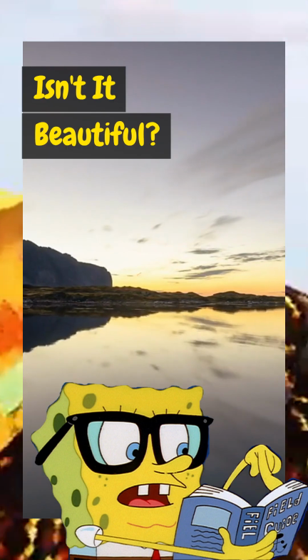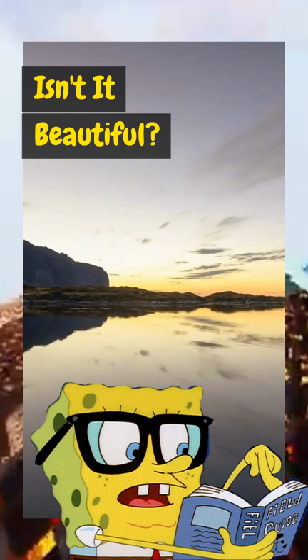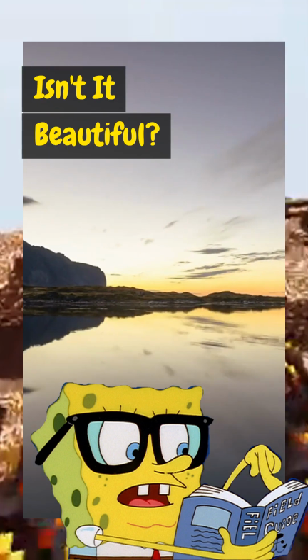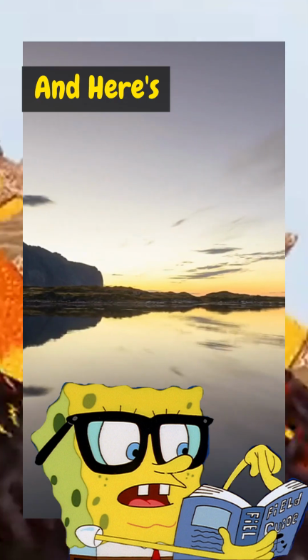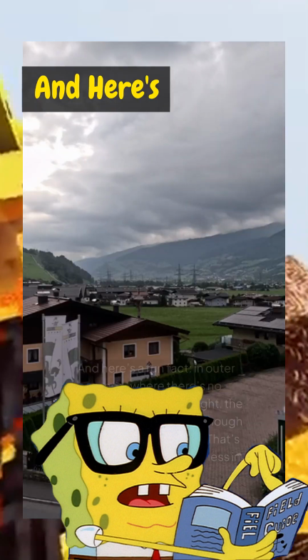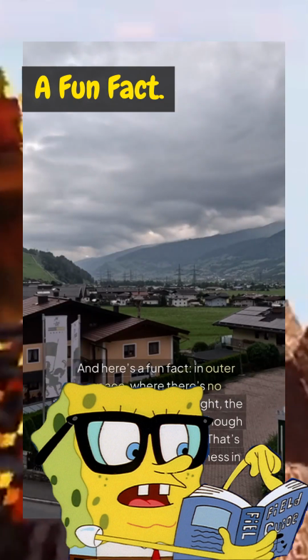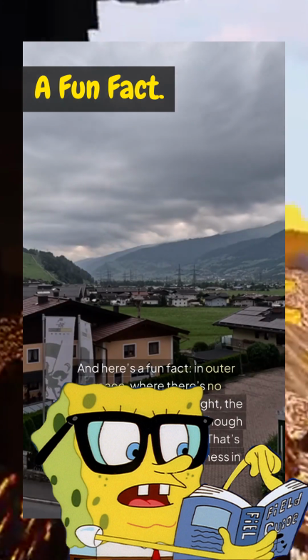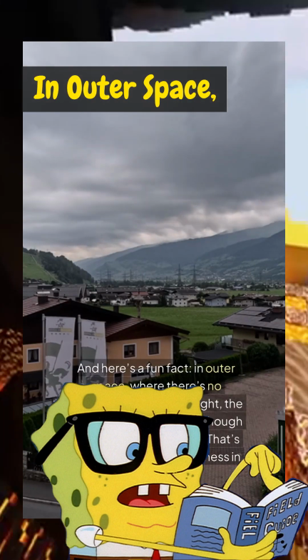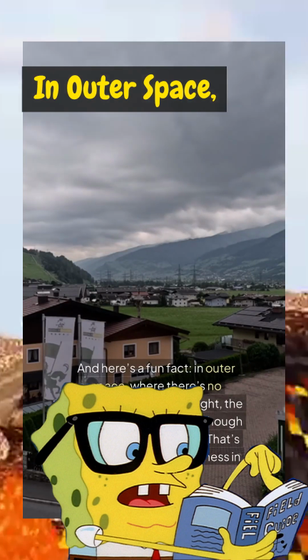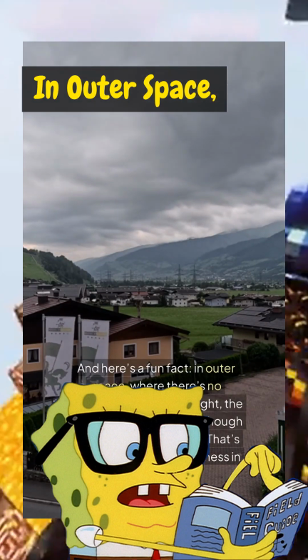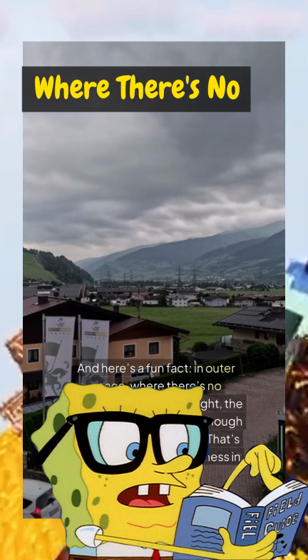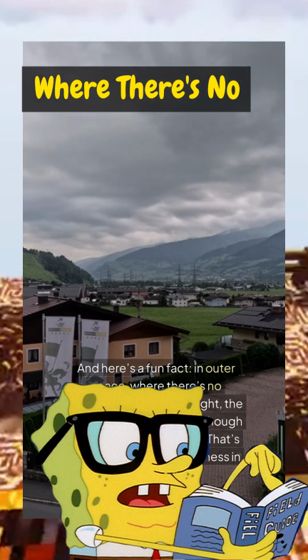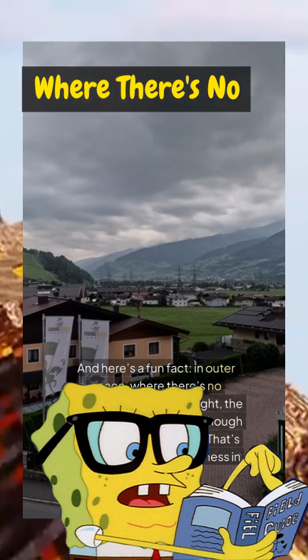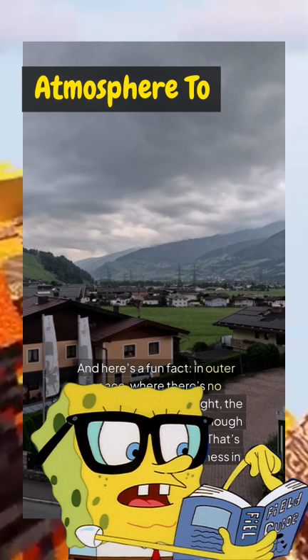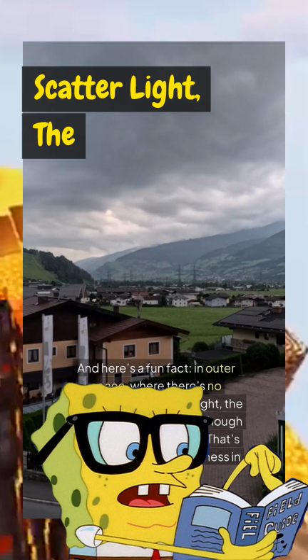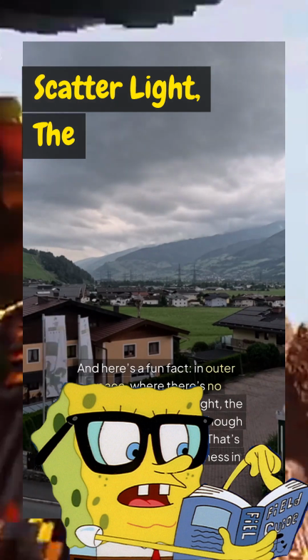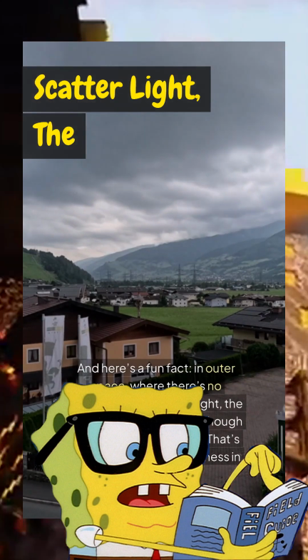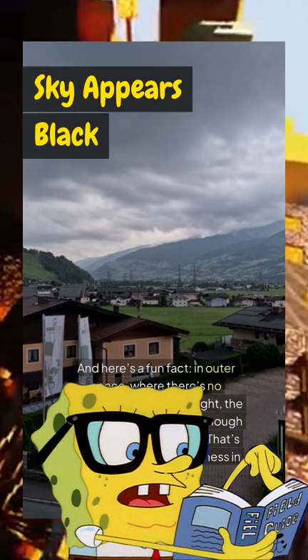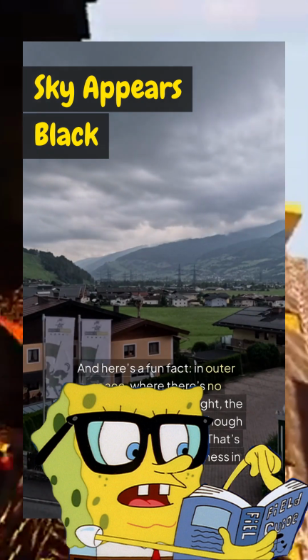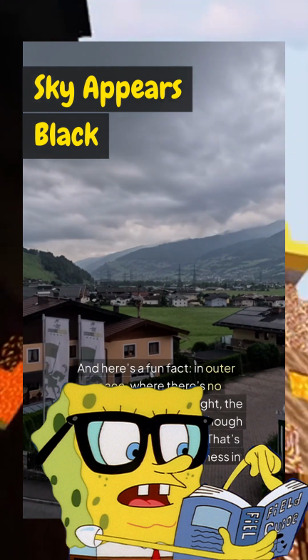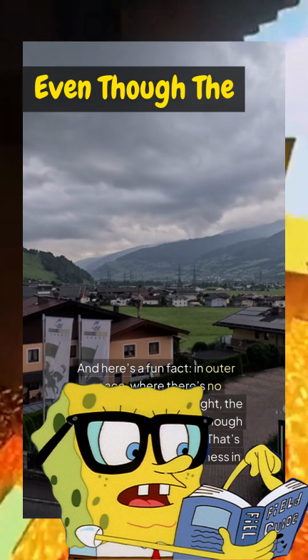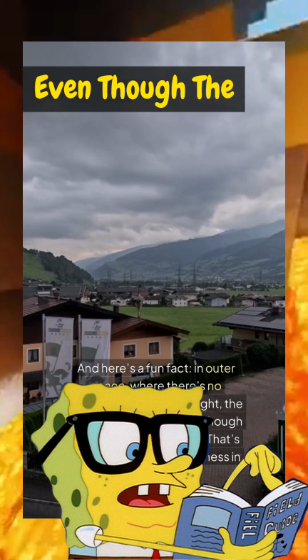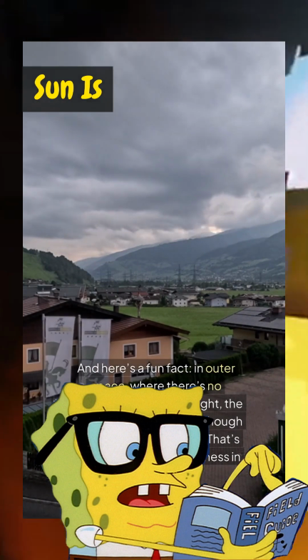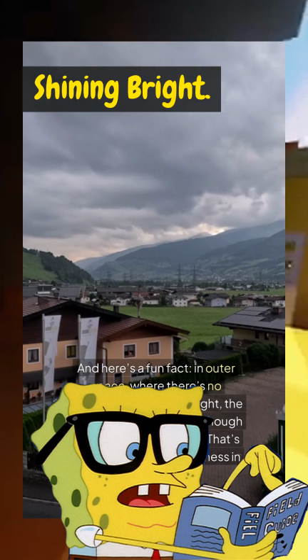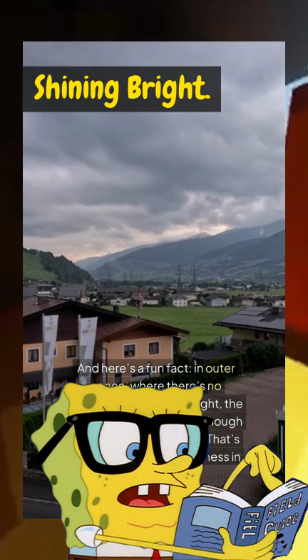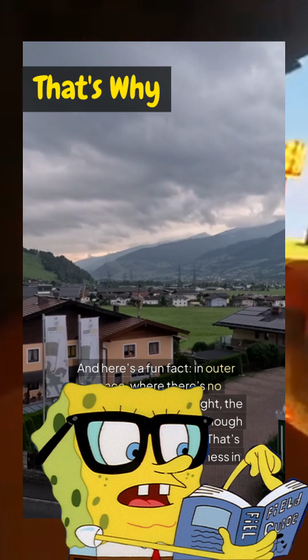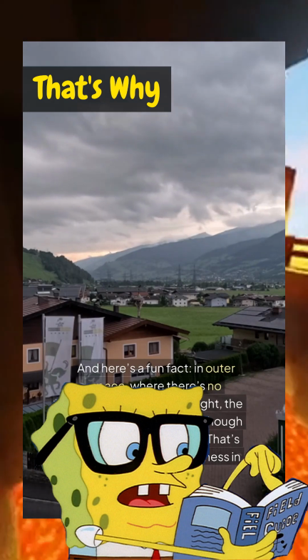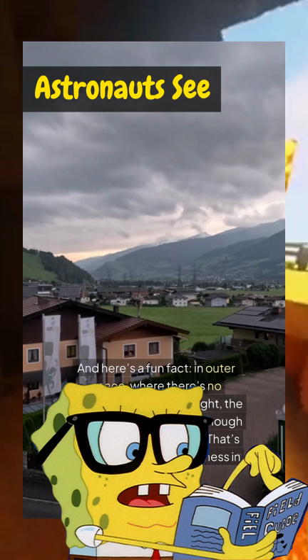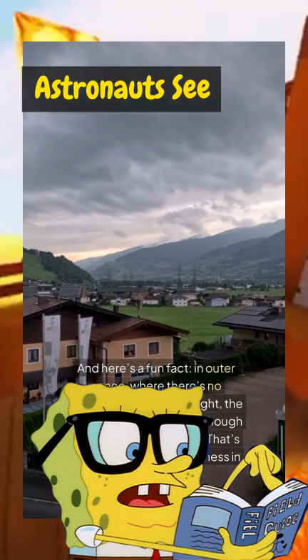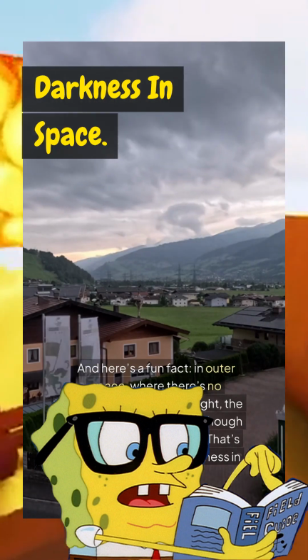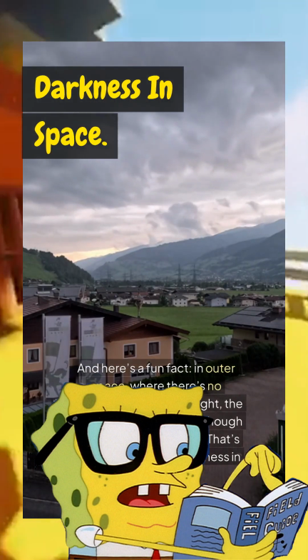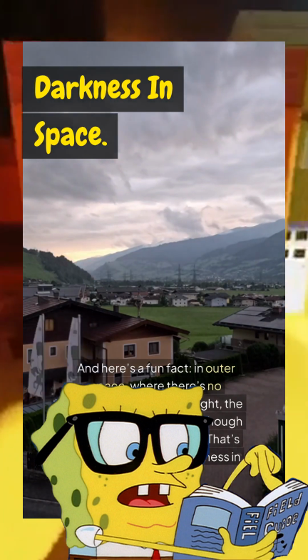Isn't it beautiful? And here's a fun fact: in outer space, where there's no atmosphere to scatter light, the sky appears black, even though the sun is shining bright. That's why astronauts see darkness in space.